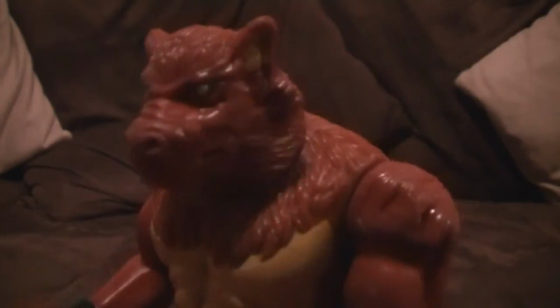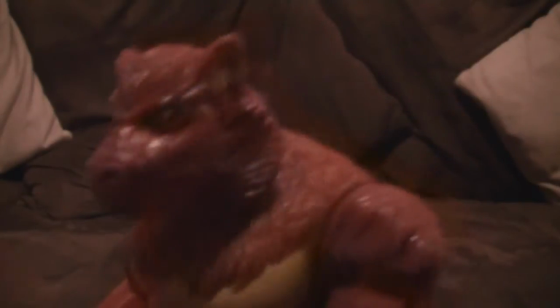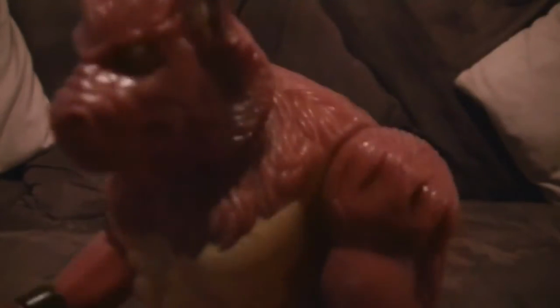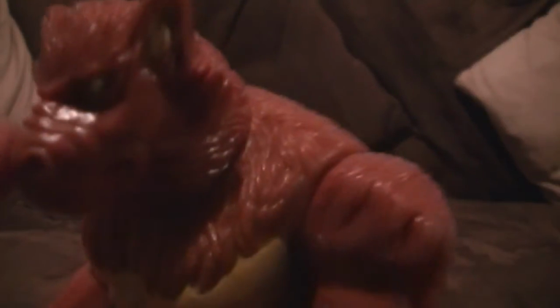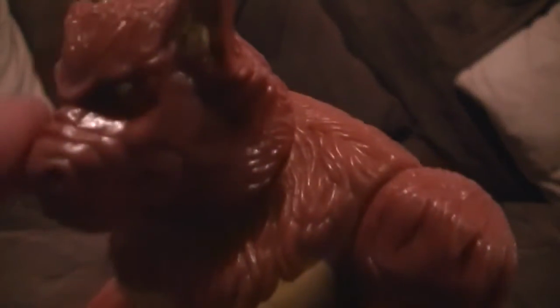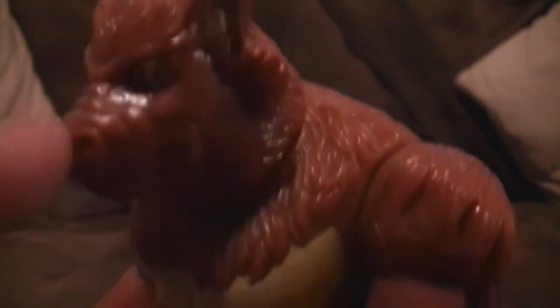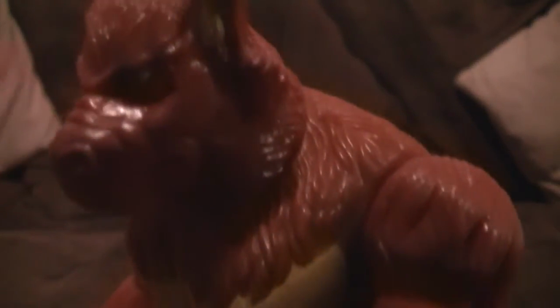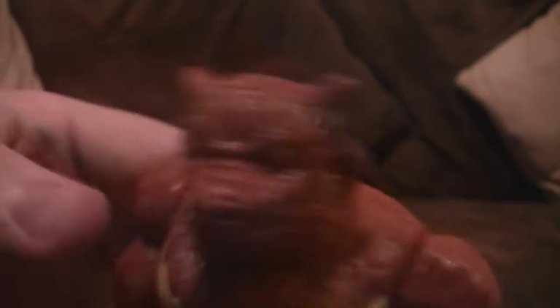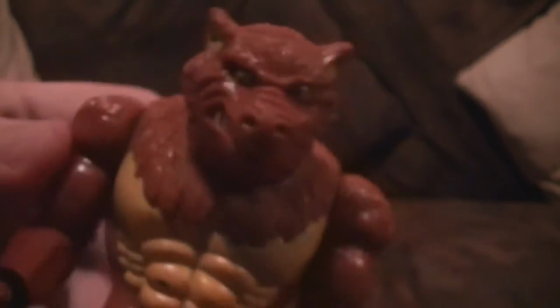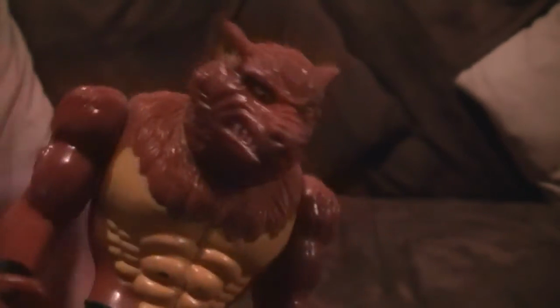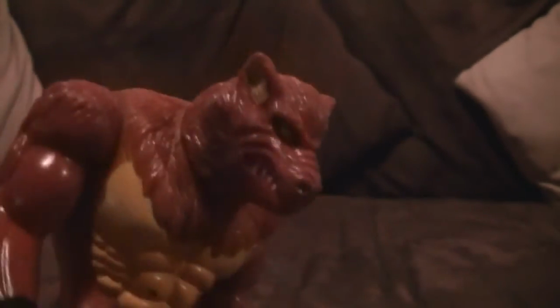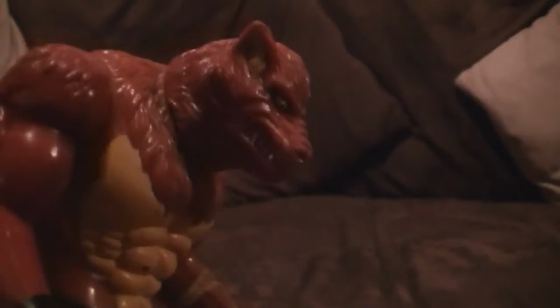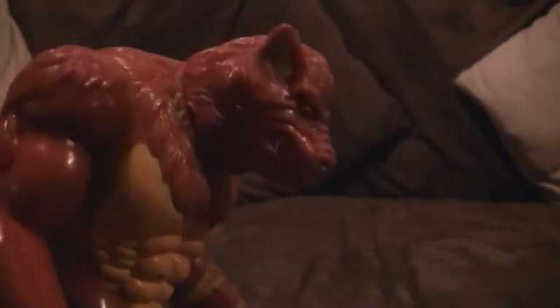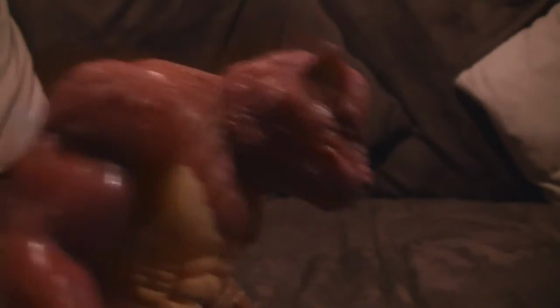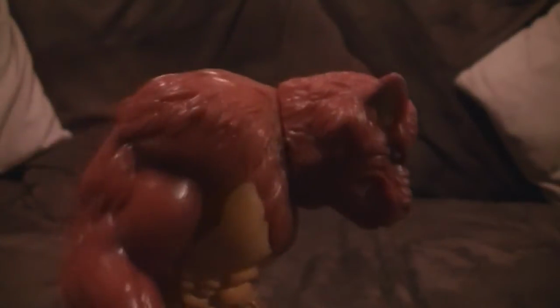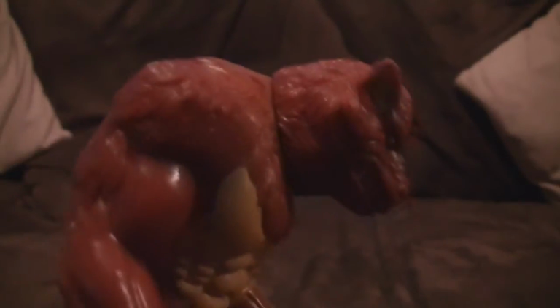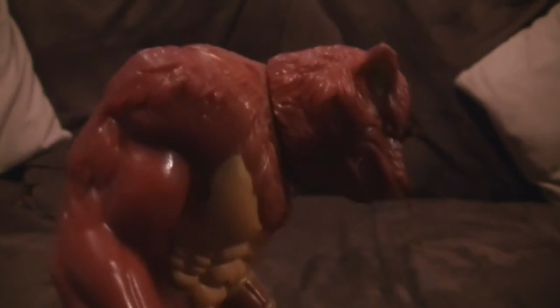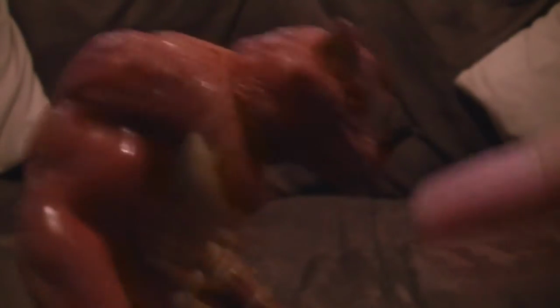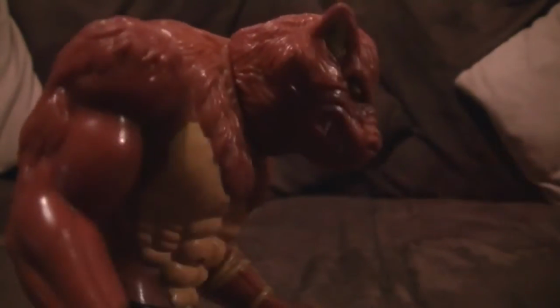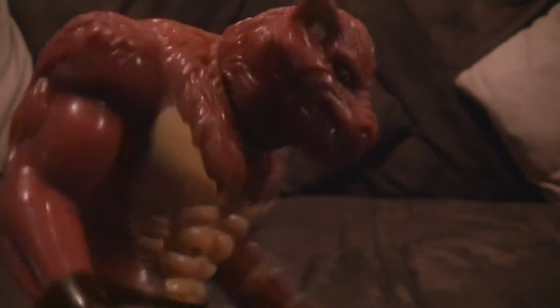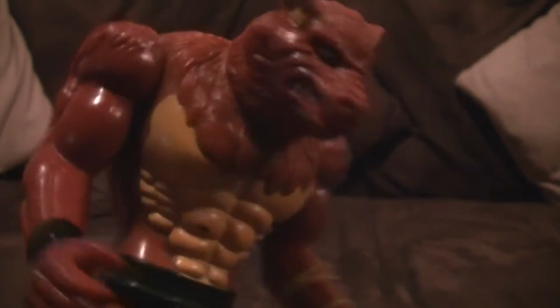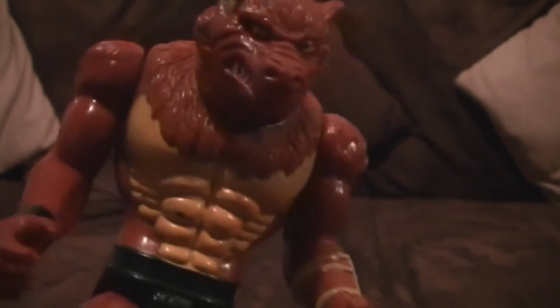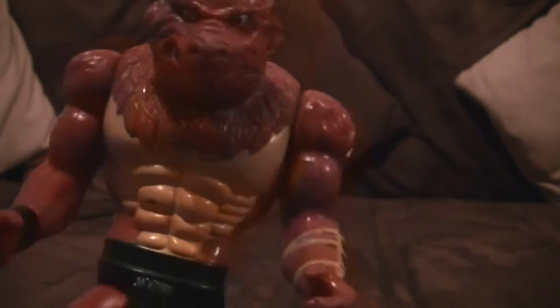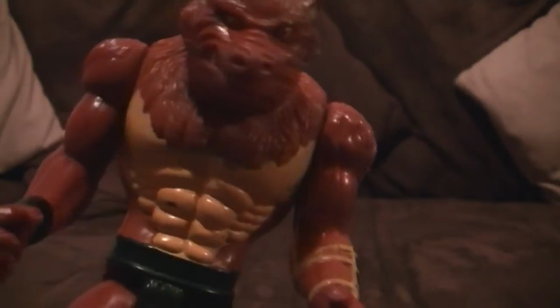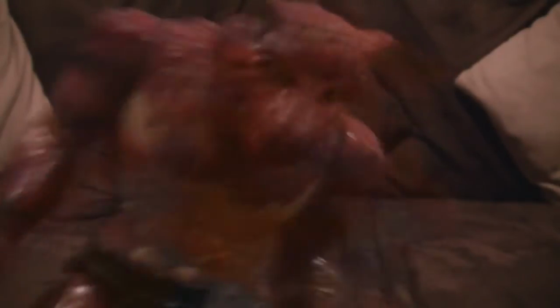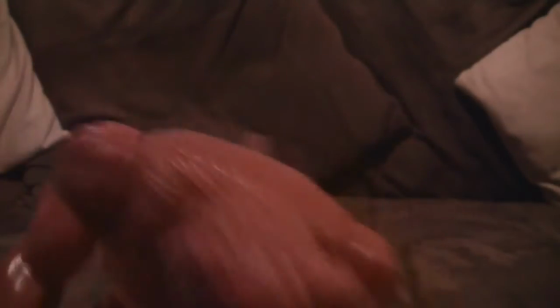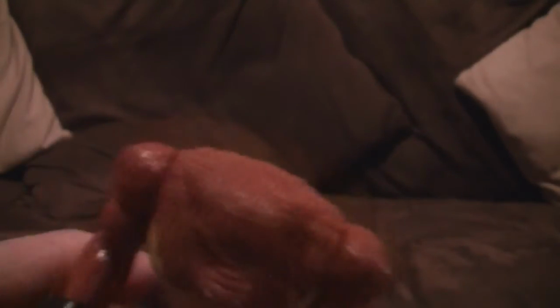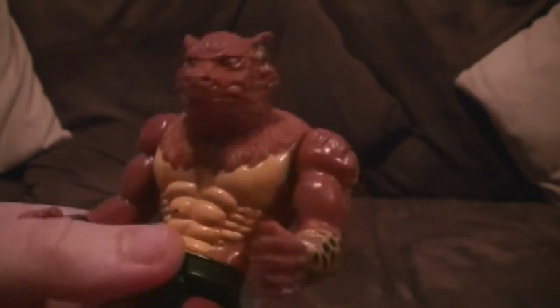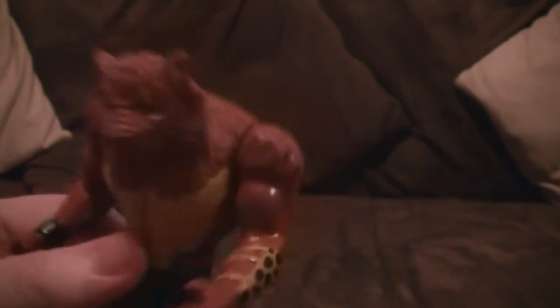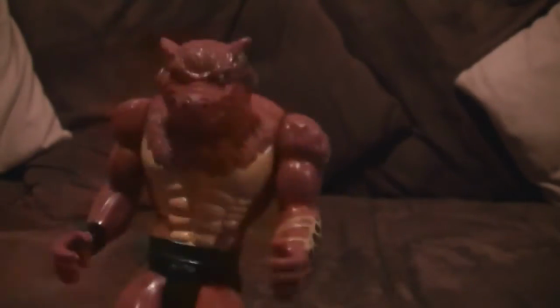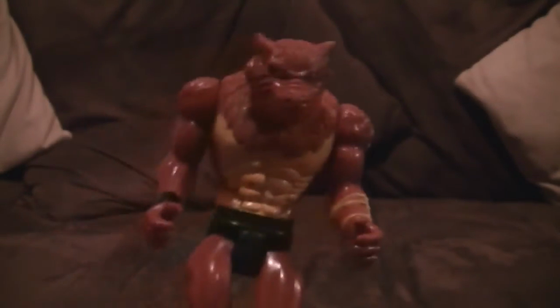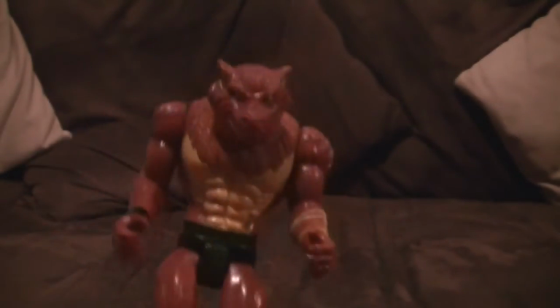Especially on his snout as well — it's not a bad sculpt. I don't know why they didn't make the snout a little bit bigger; maybe they had a problem with it. But he's okay, he's alright.